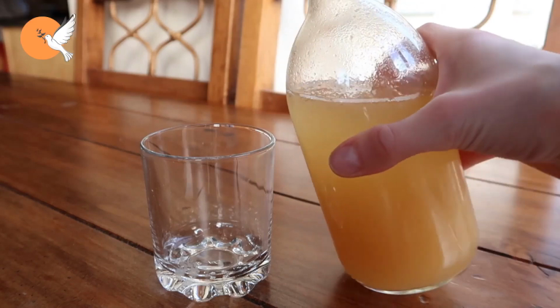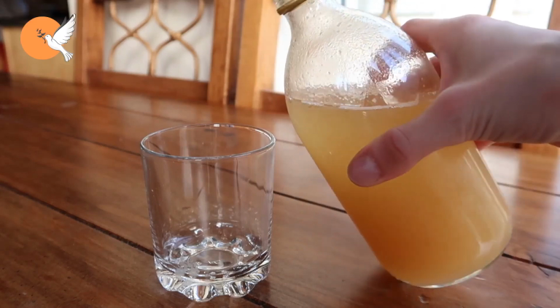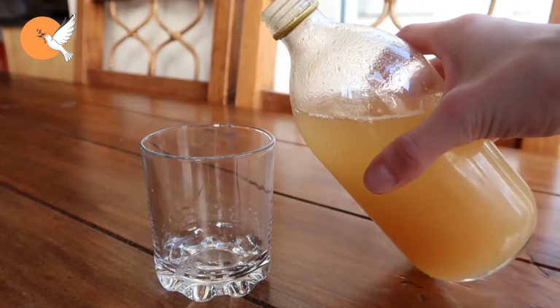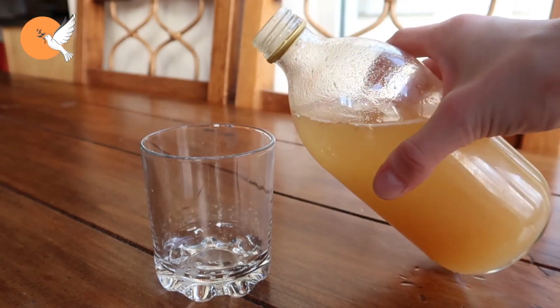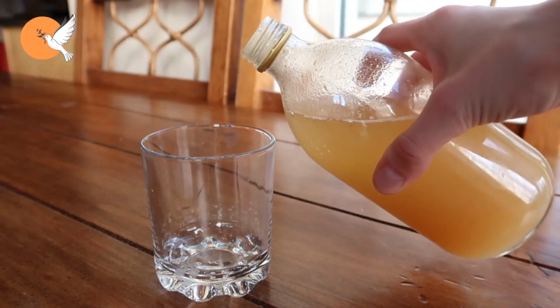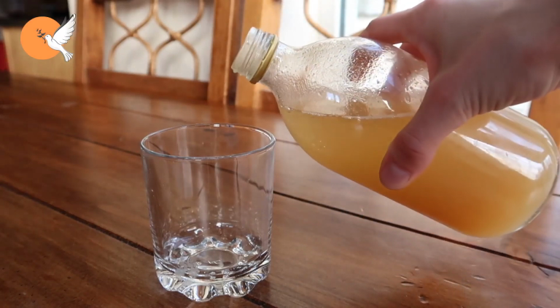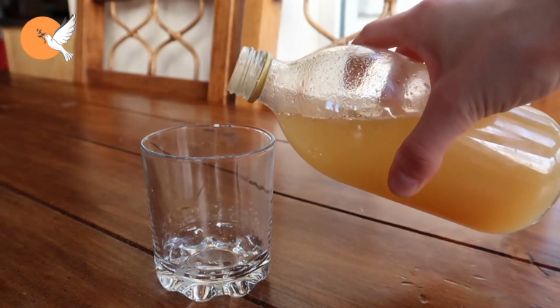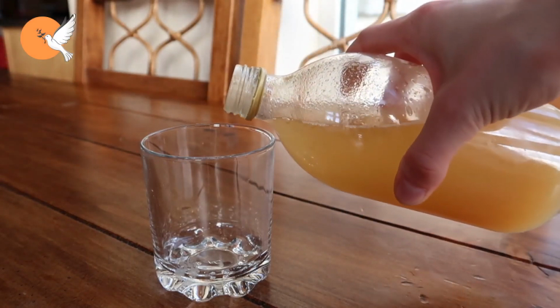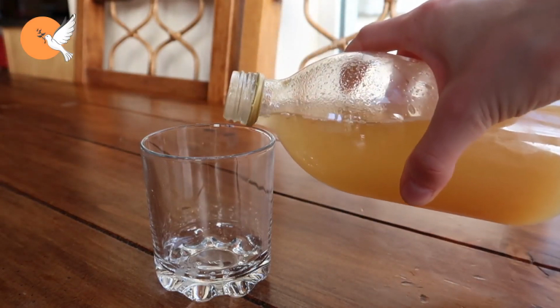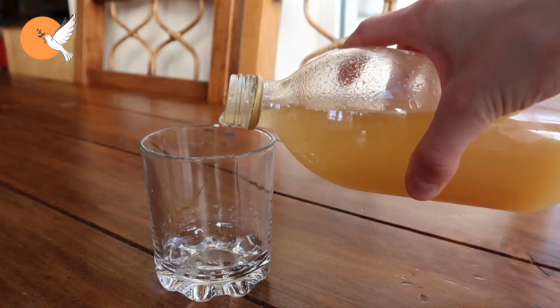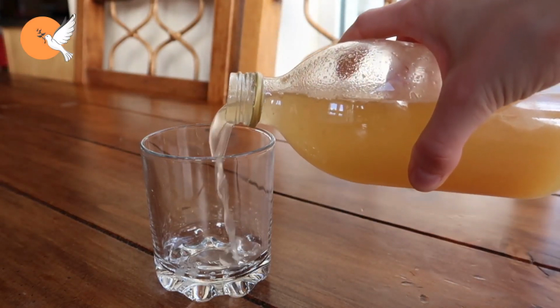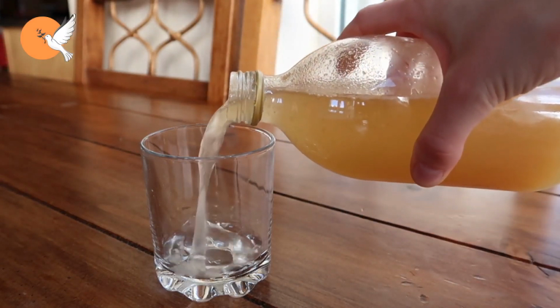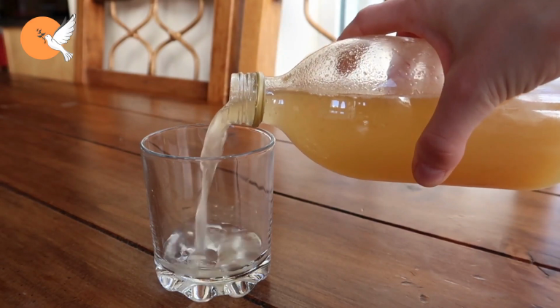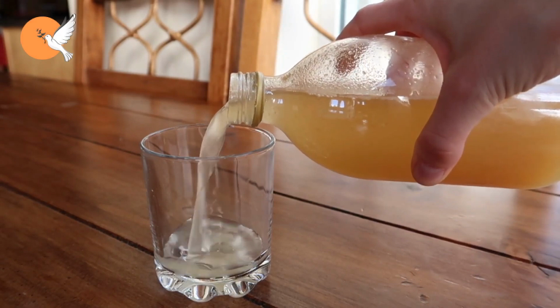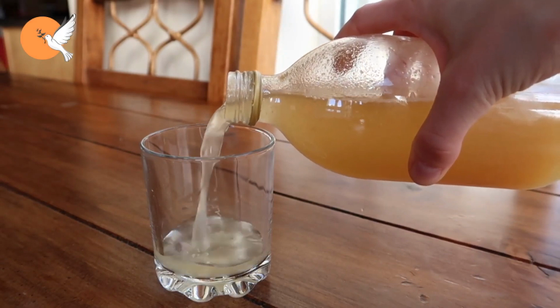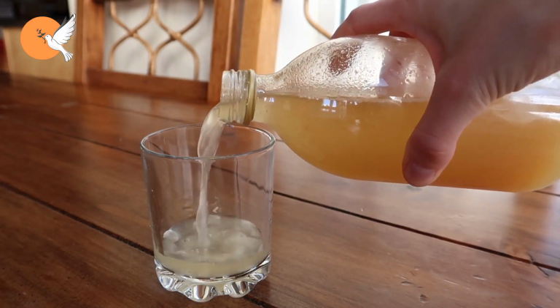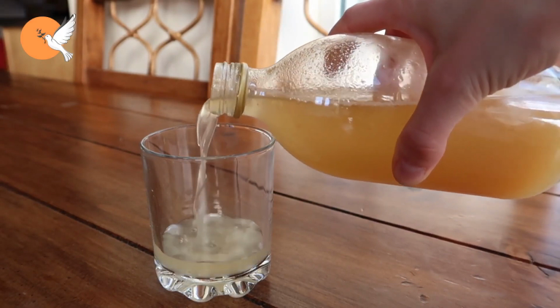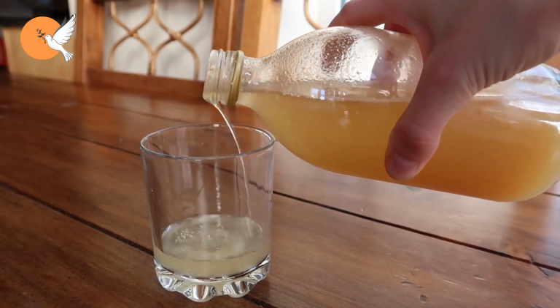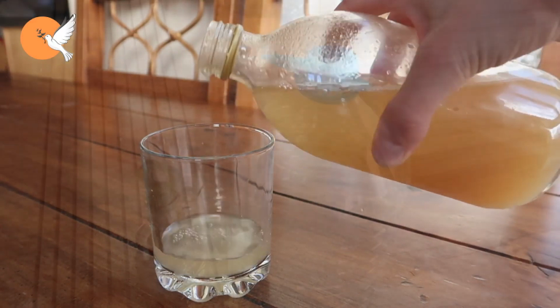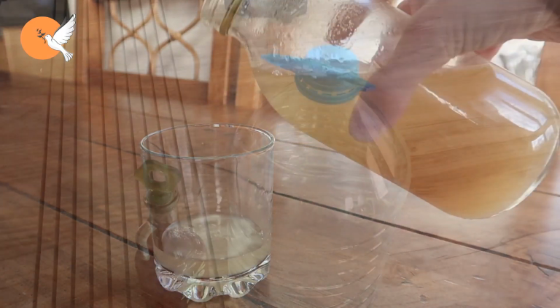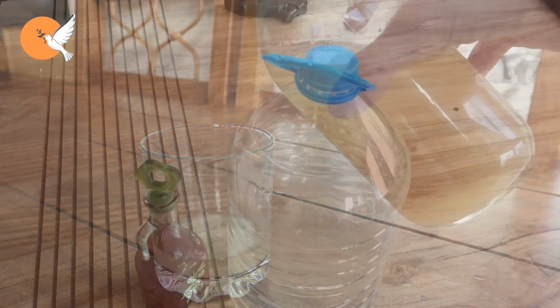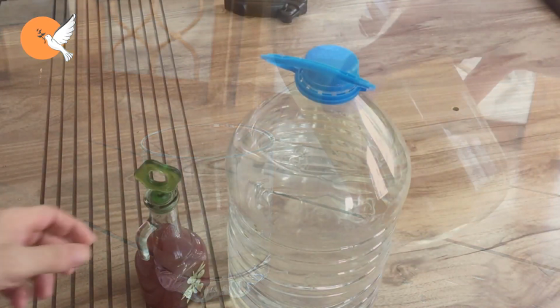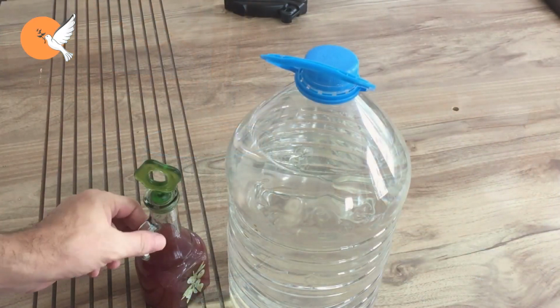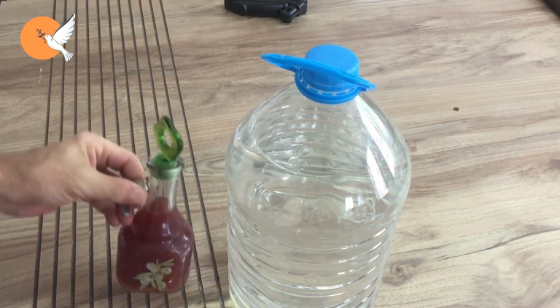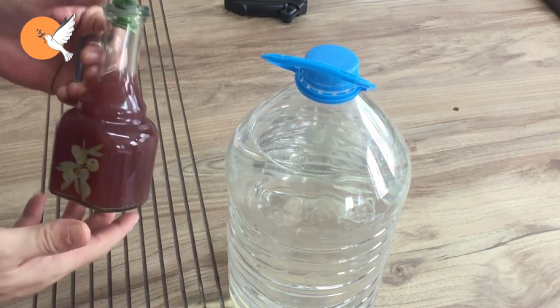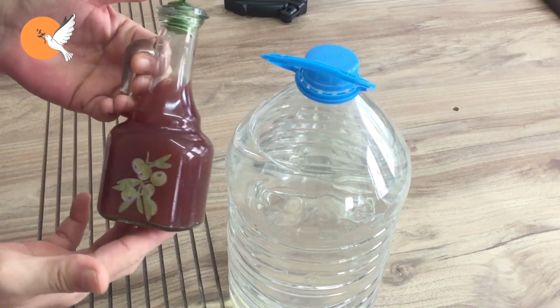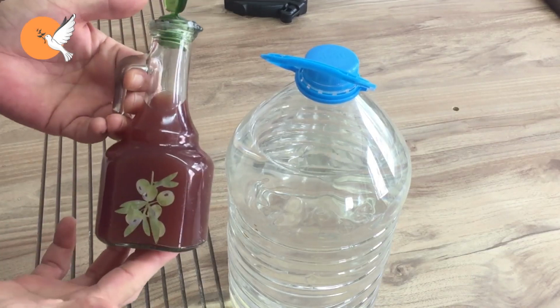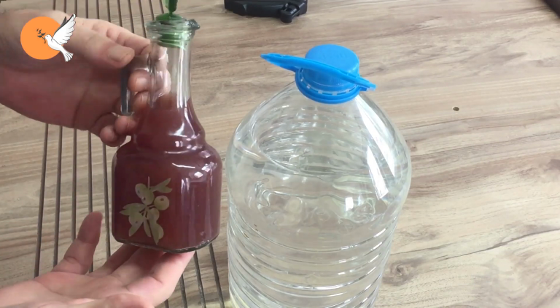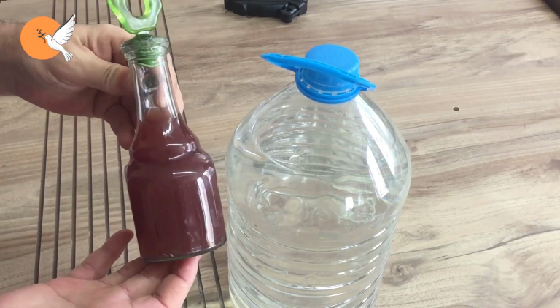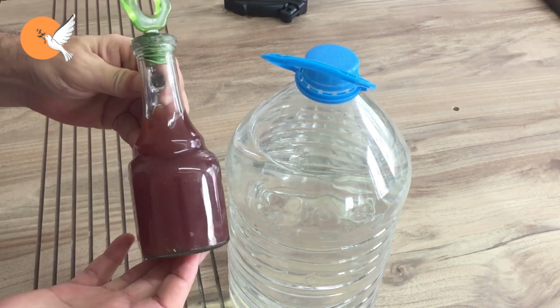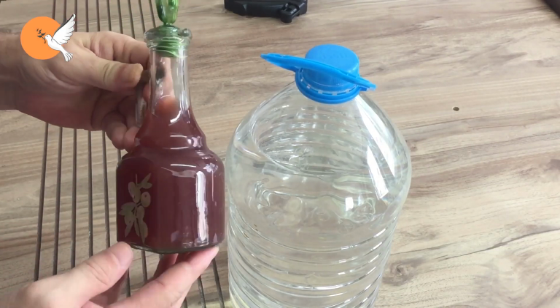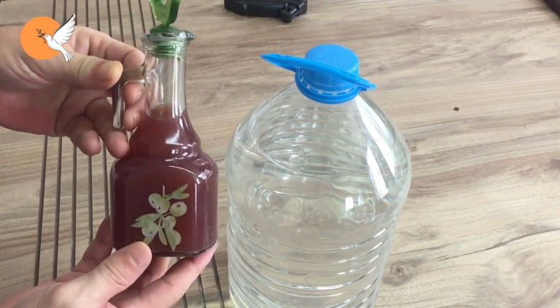Welcome to DD Garden TV. In this video, we will try to clarify issues such as how we can use vinegar with vegetables in our garden, in what proportions we should use it, or whether we should use it at all.